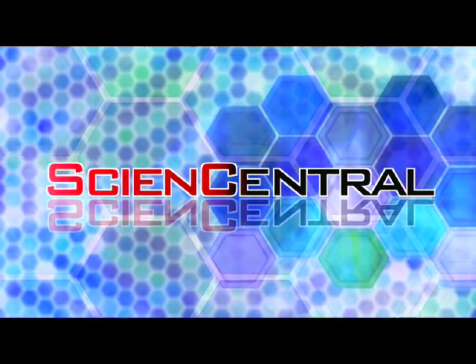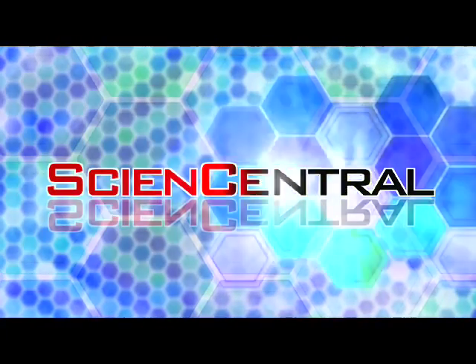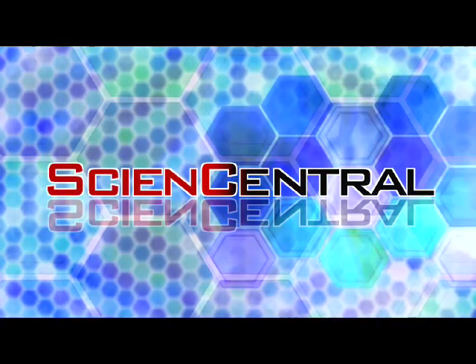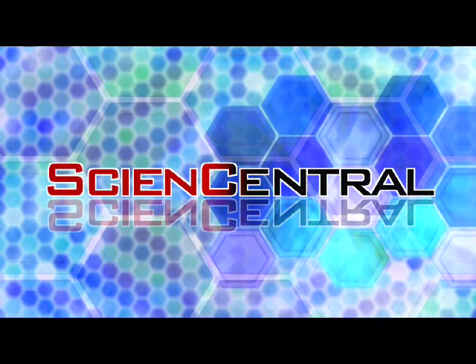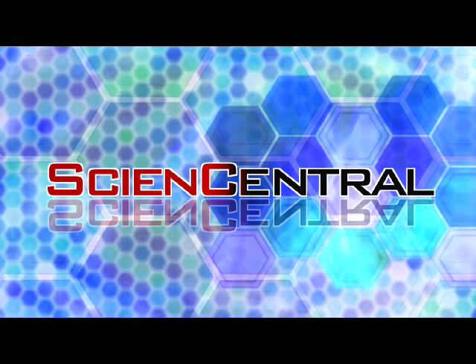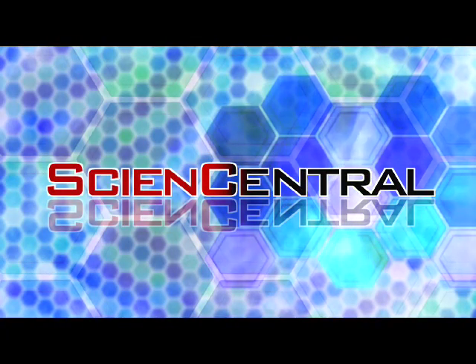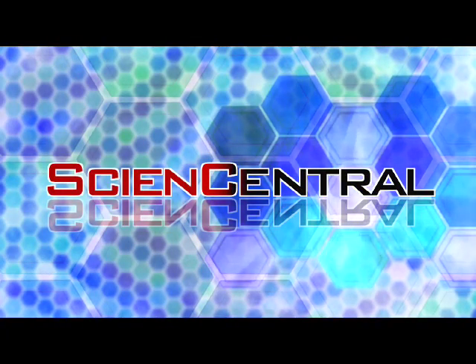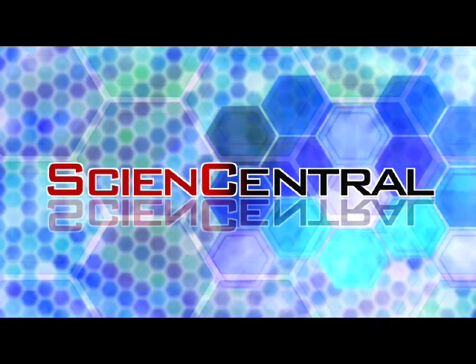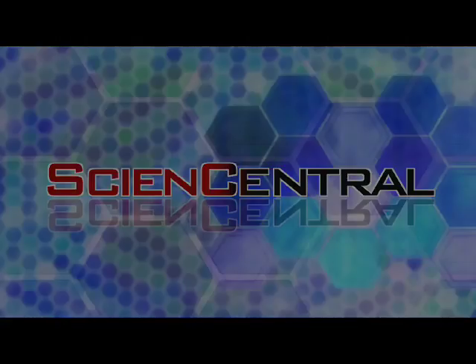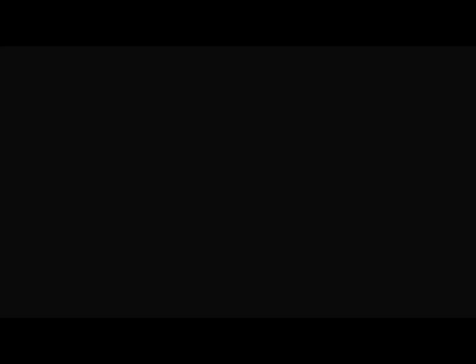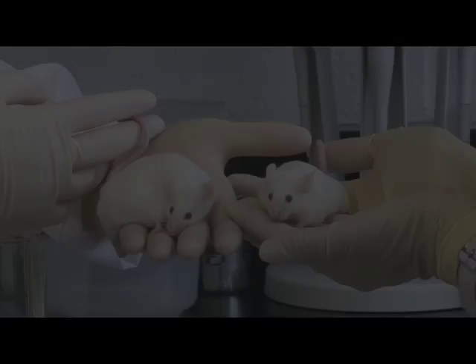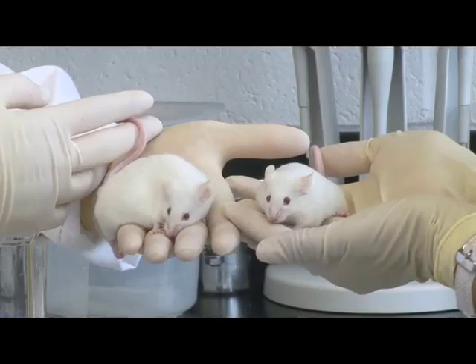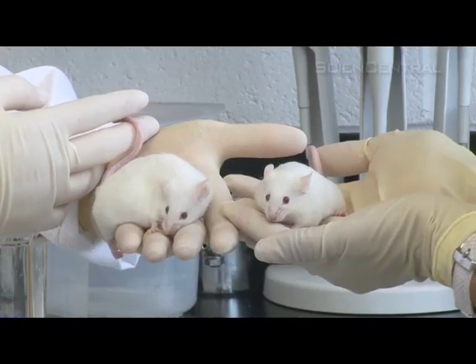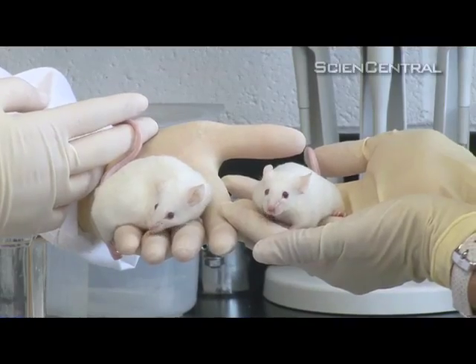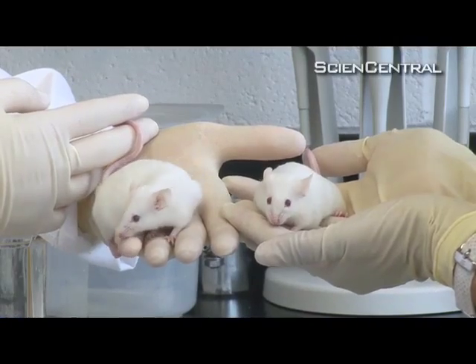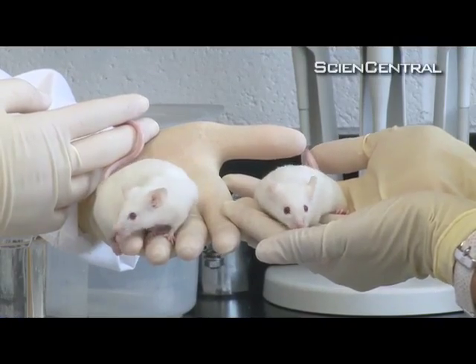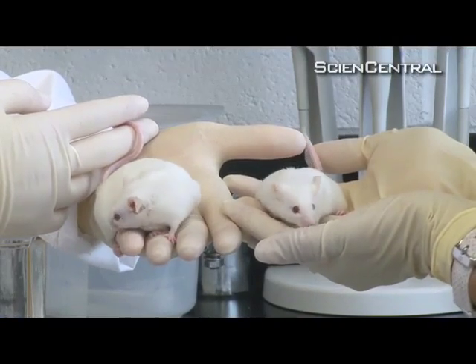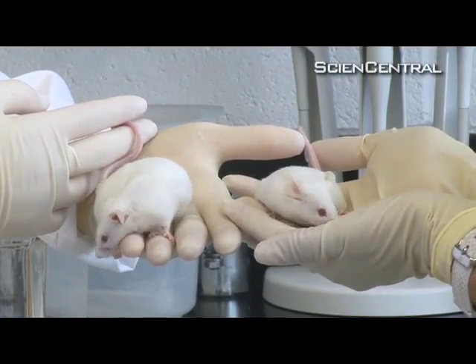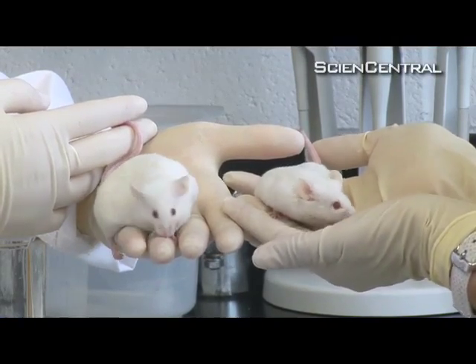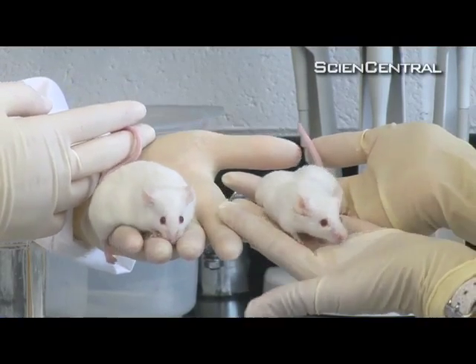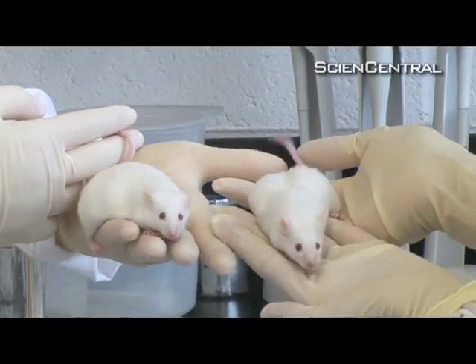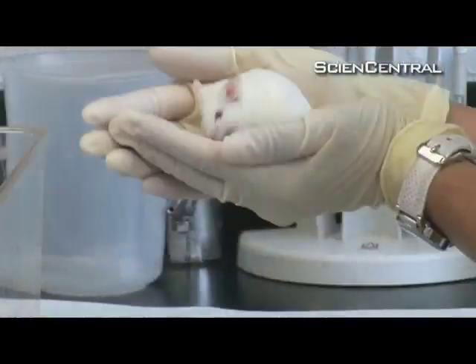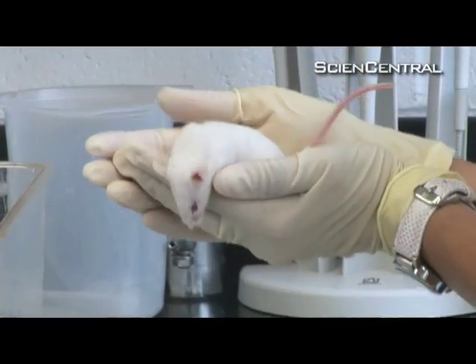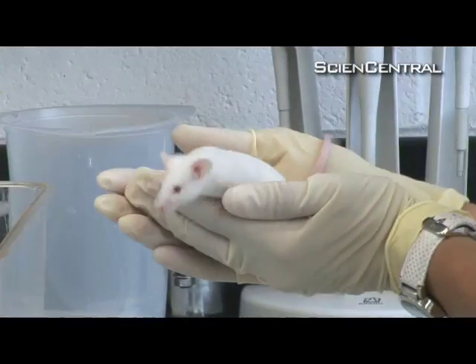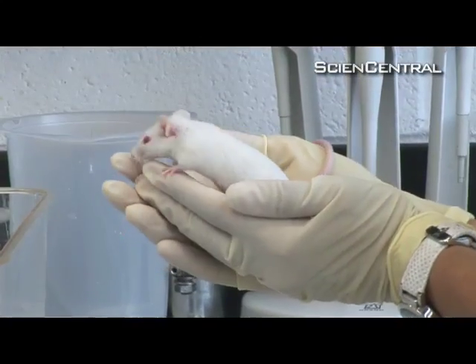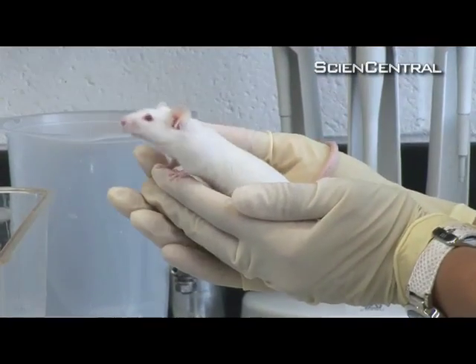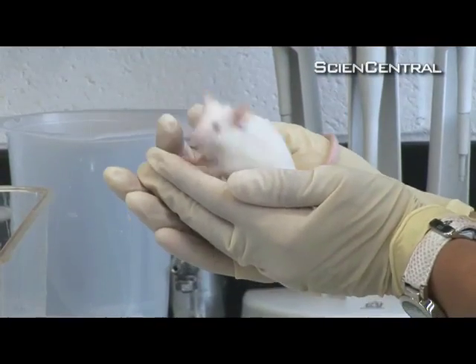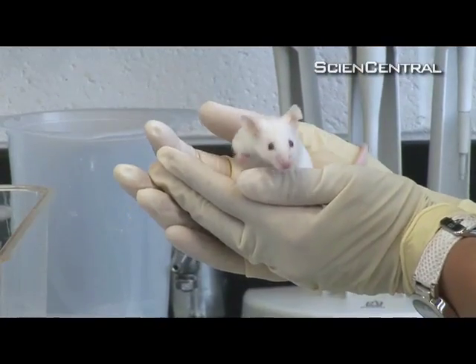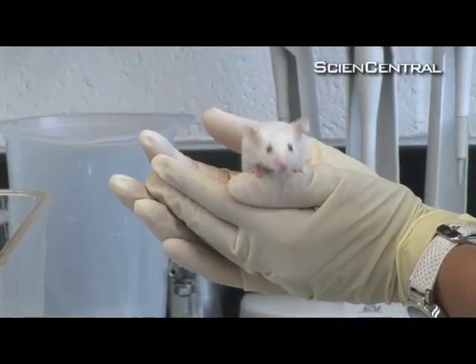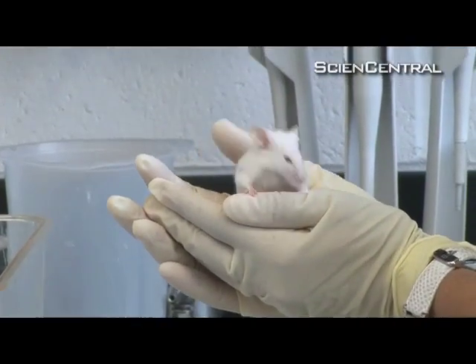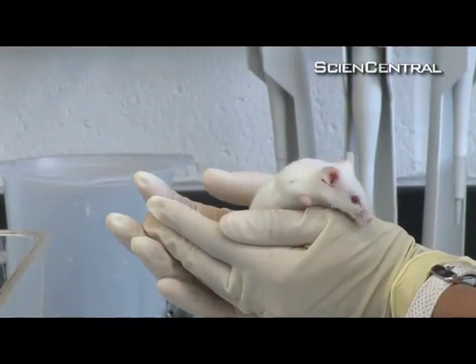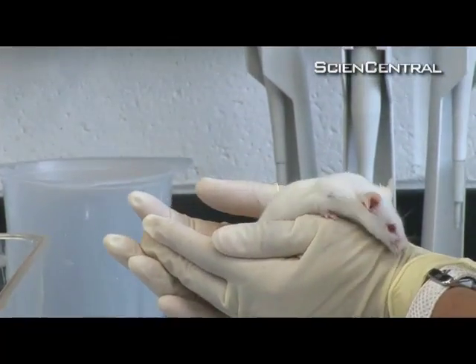Science Central. On the outside, these two old mice look alike. But on the inside, this one has a liver that looks and functions like that of a young mouse.